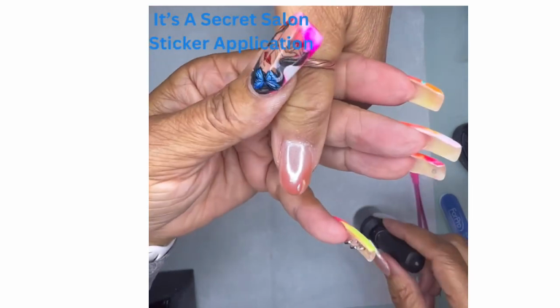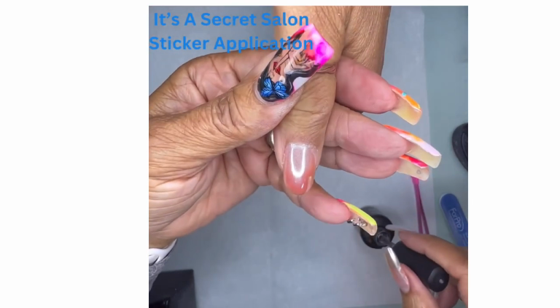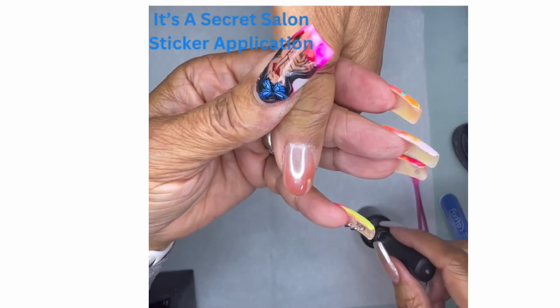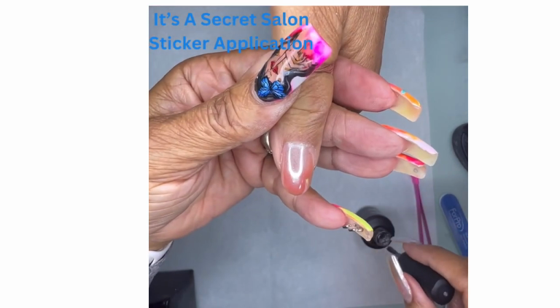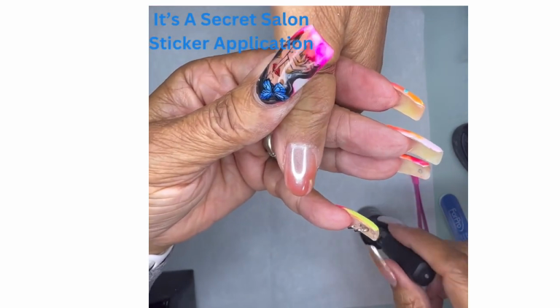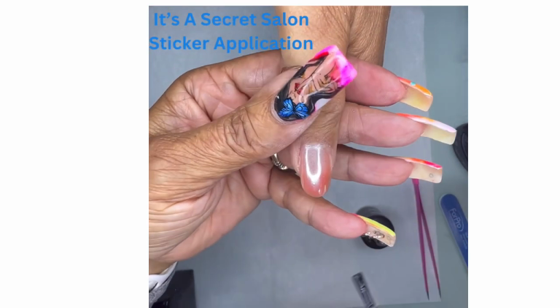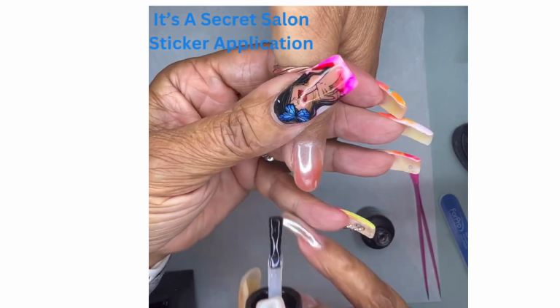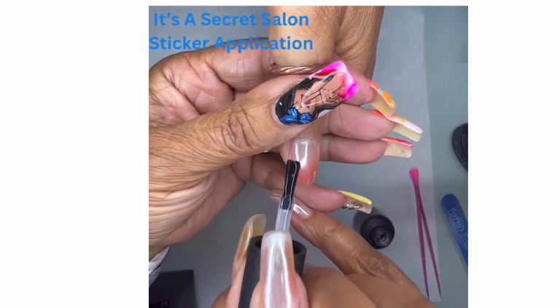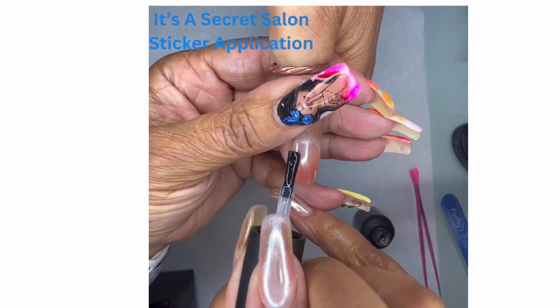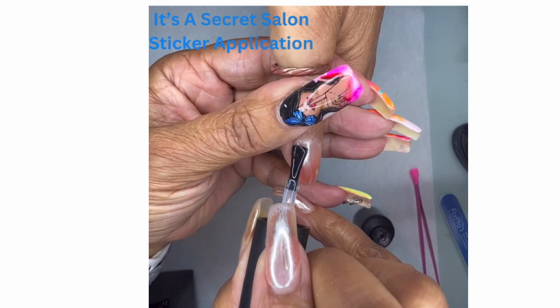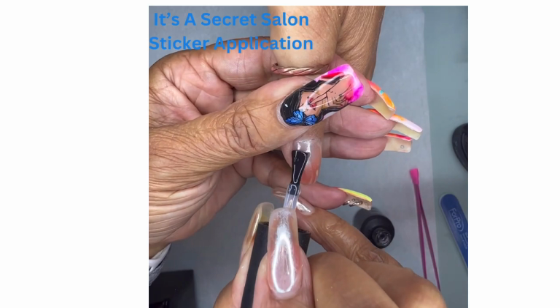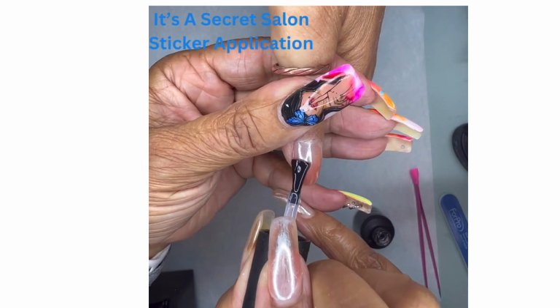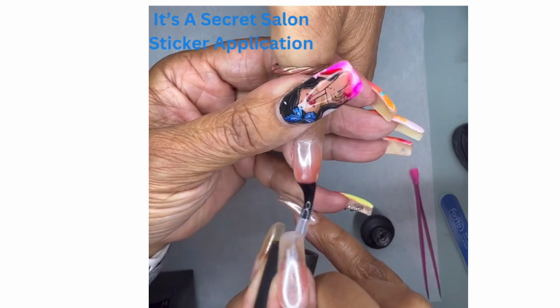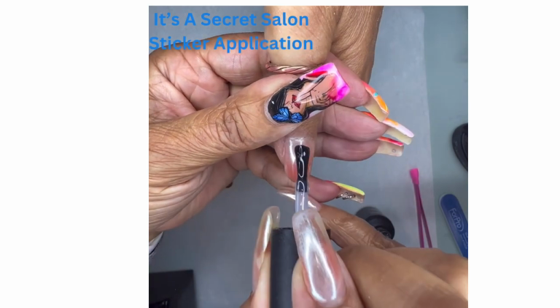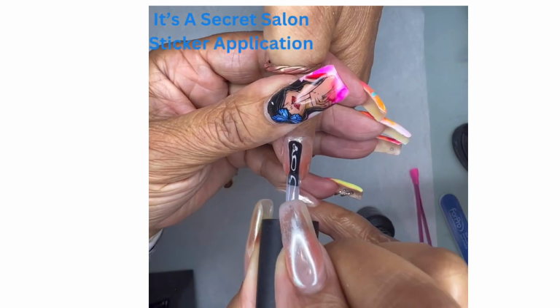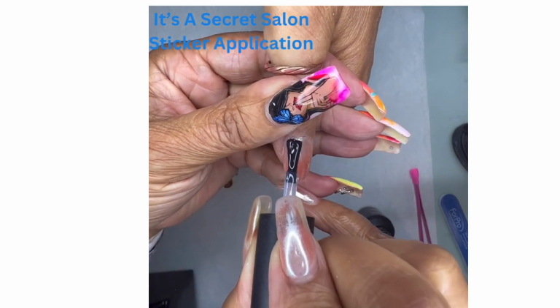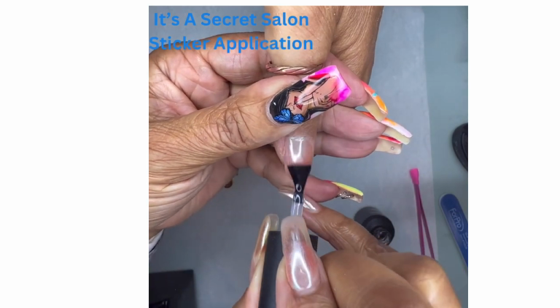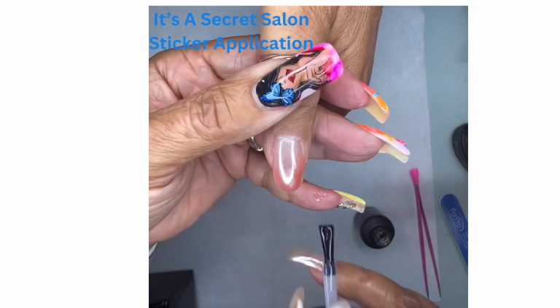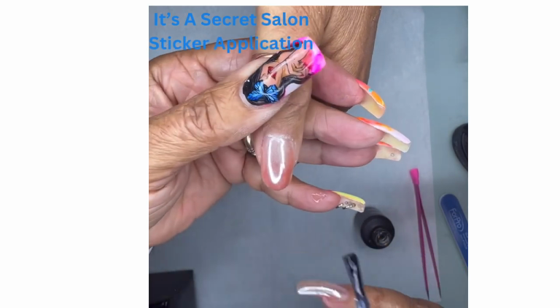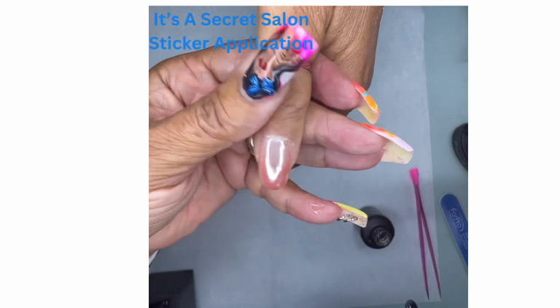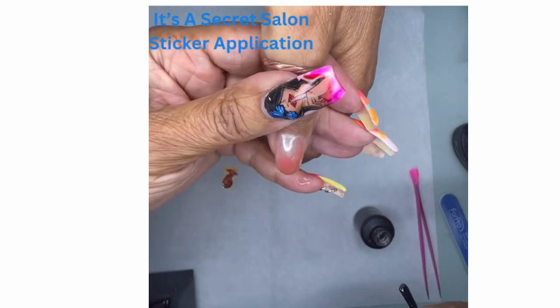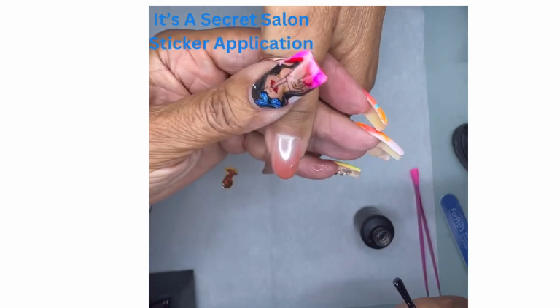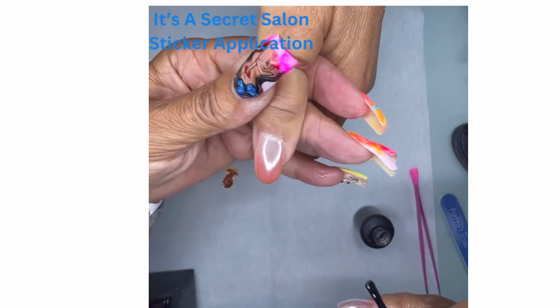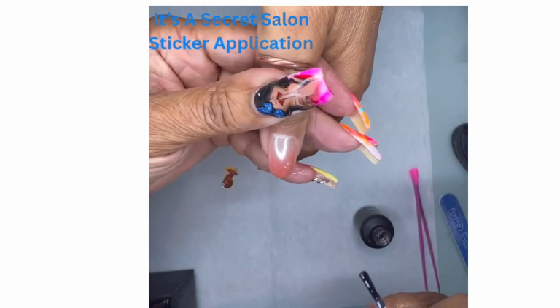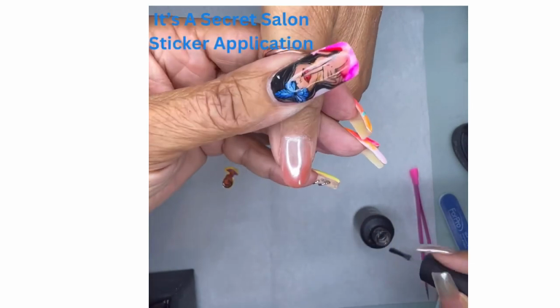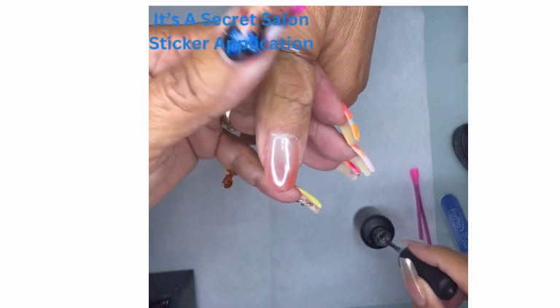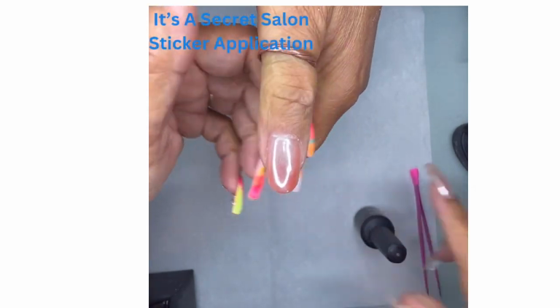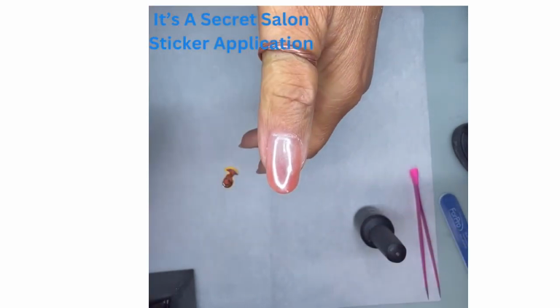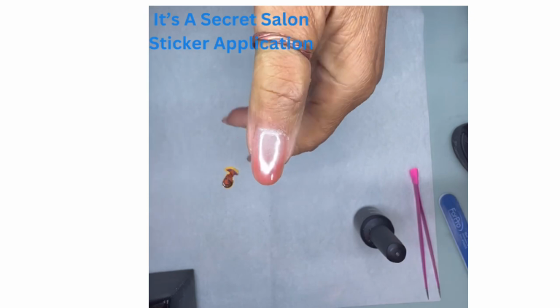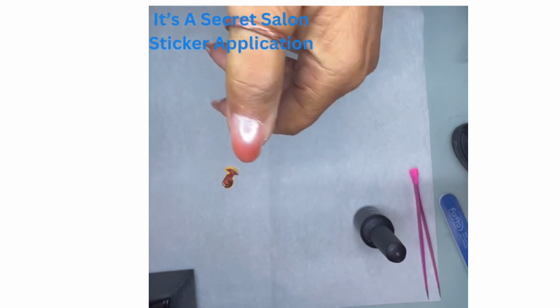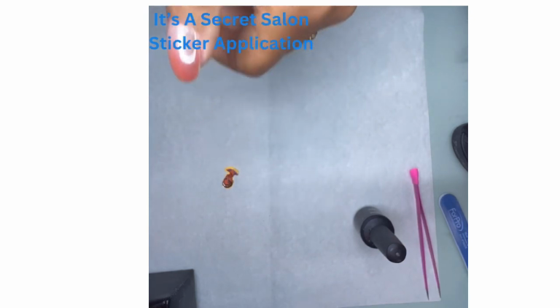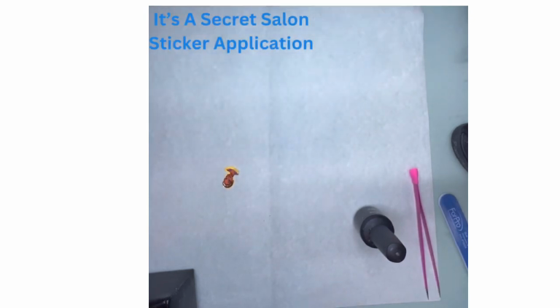Make sure I get the sides too, because I want it to stick everywhere. Then put that in the lamp for 10 seconds.